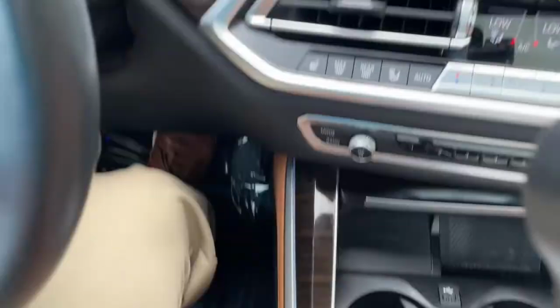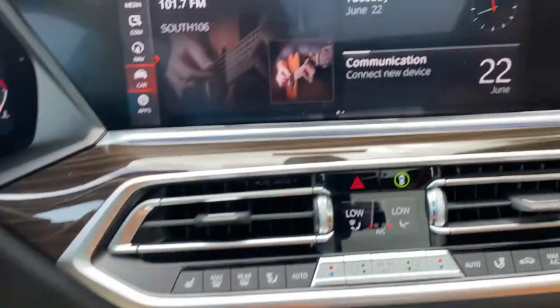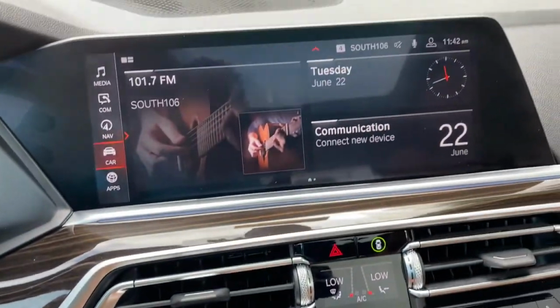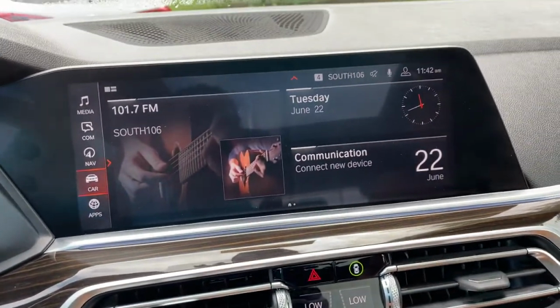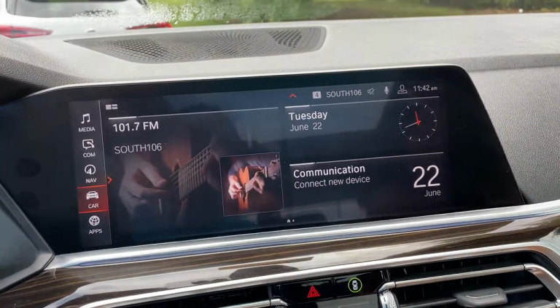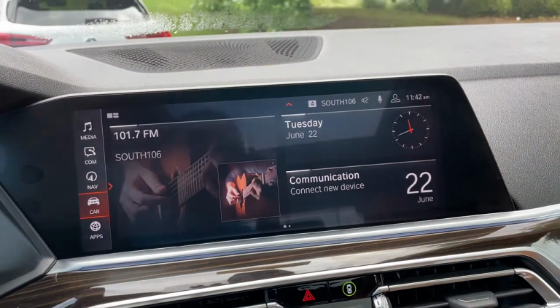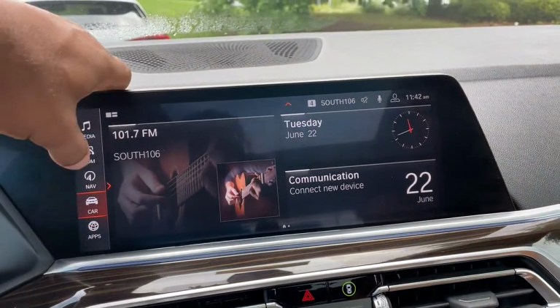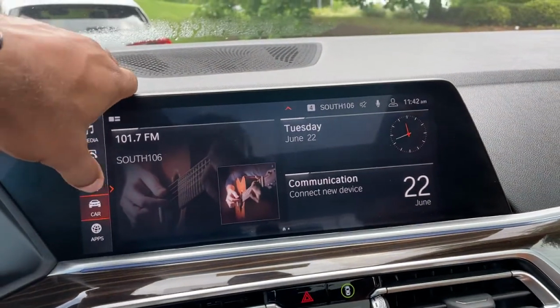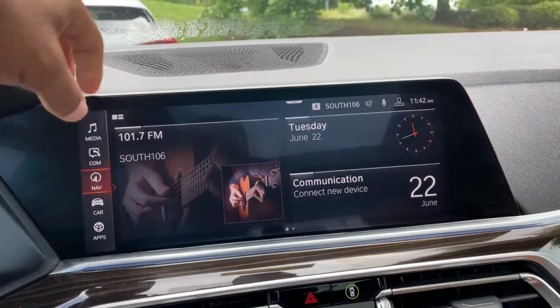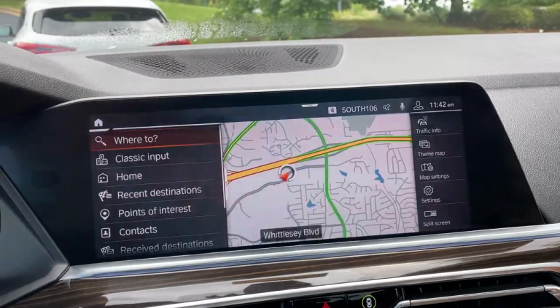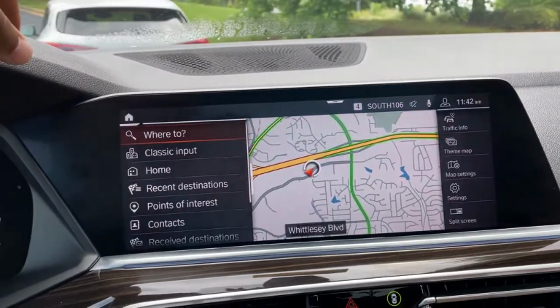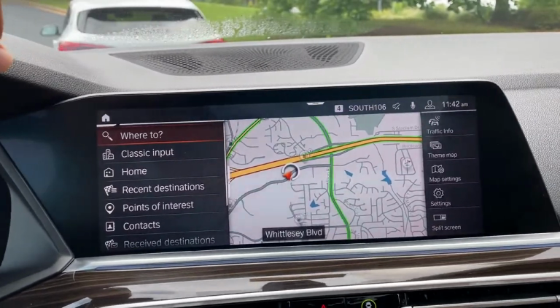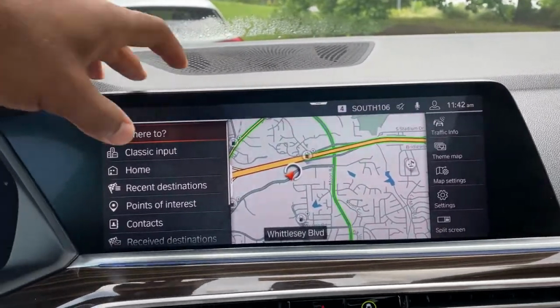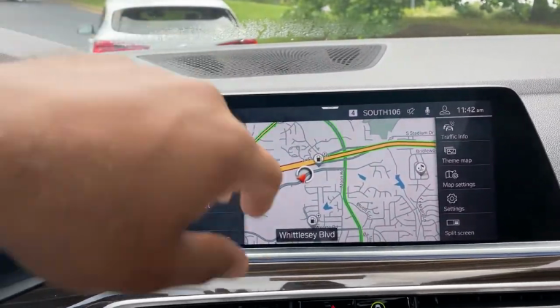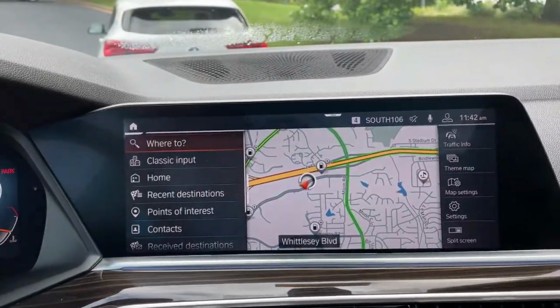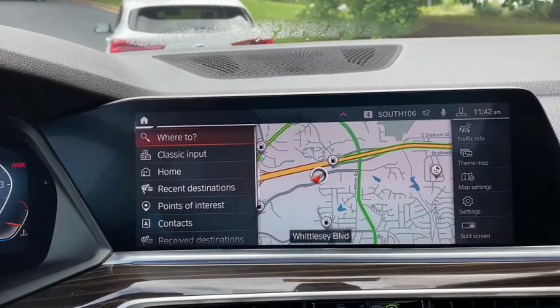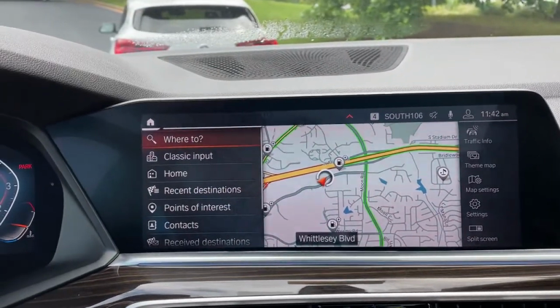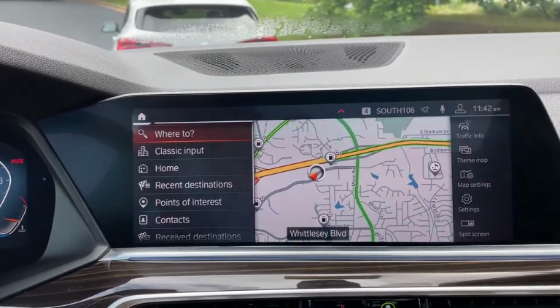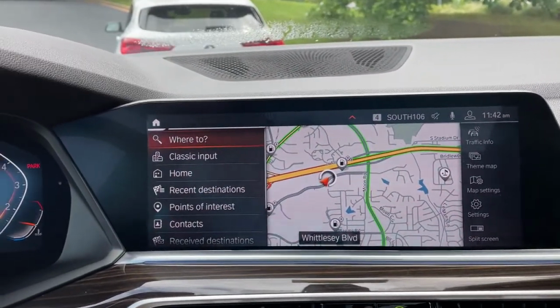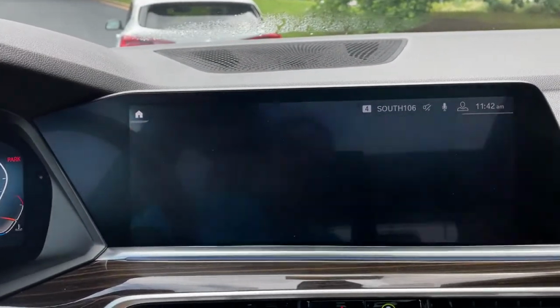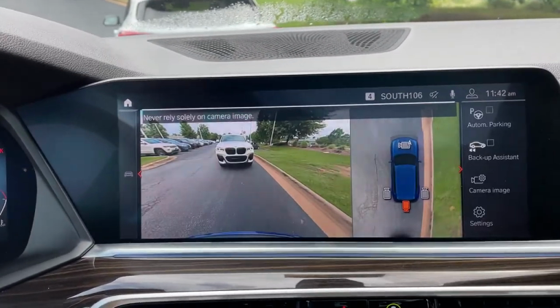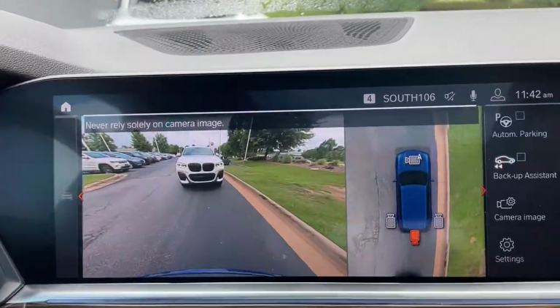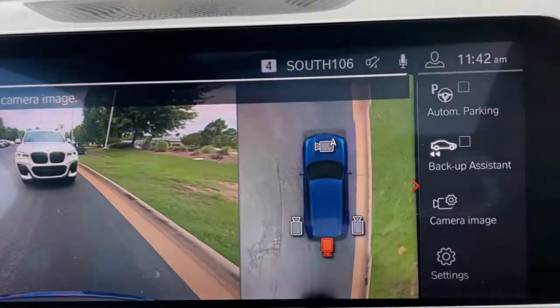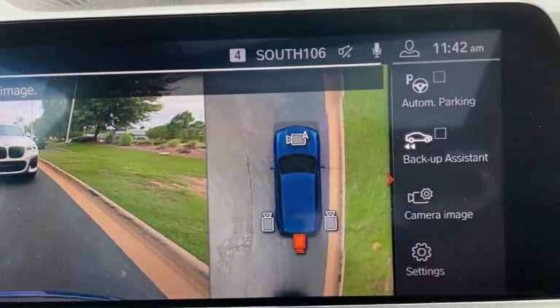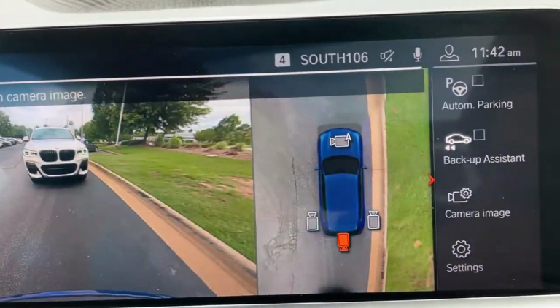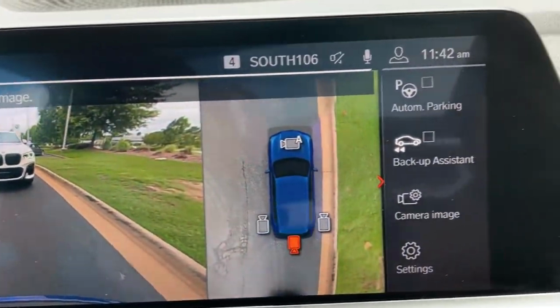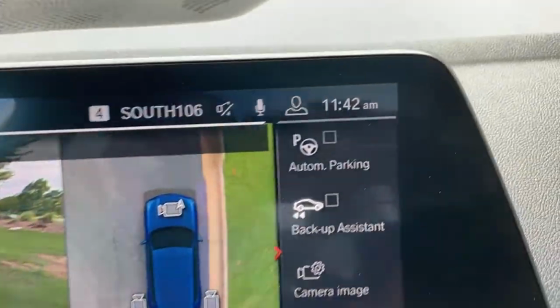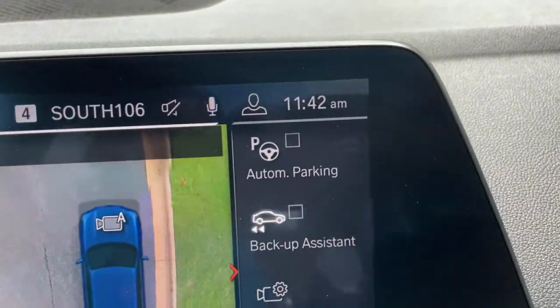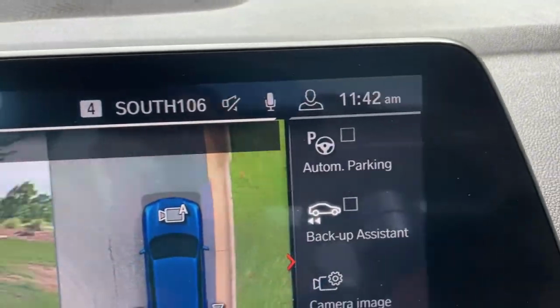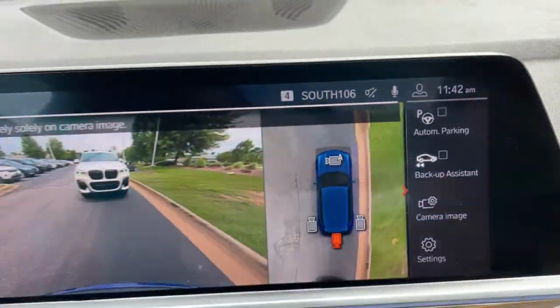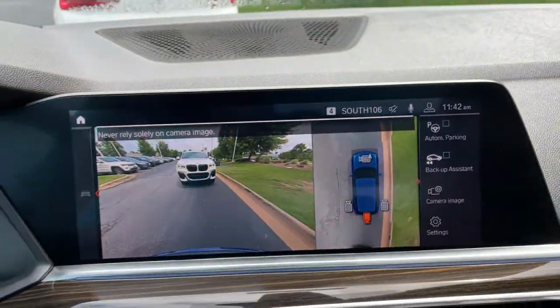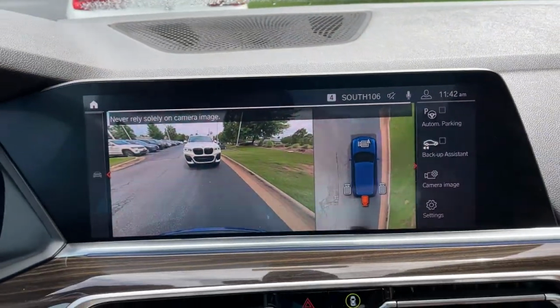Then we have our iDrive screen — it is touchscreen and you do have navigation. You've got your rear view camera, front and rear parking sensors, and automatic parking capability as well.